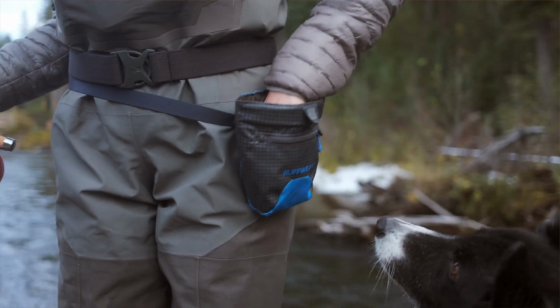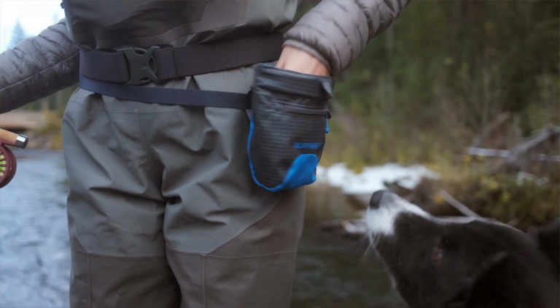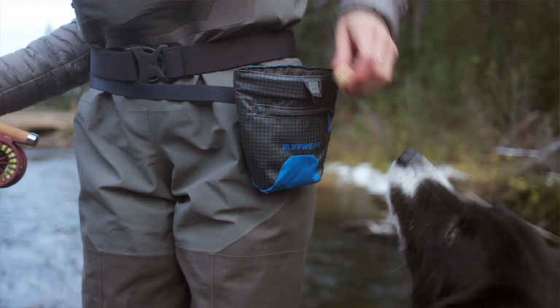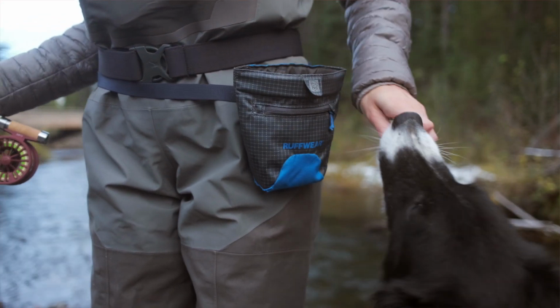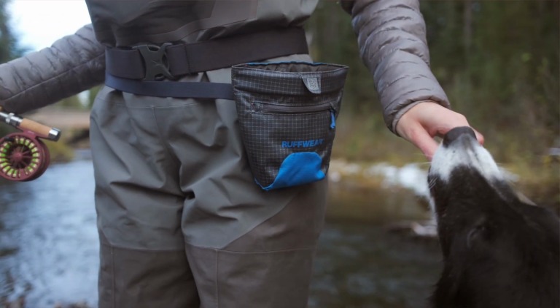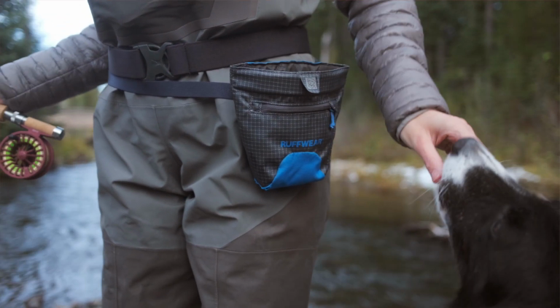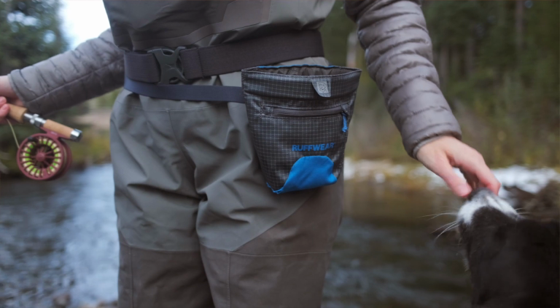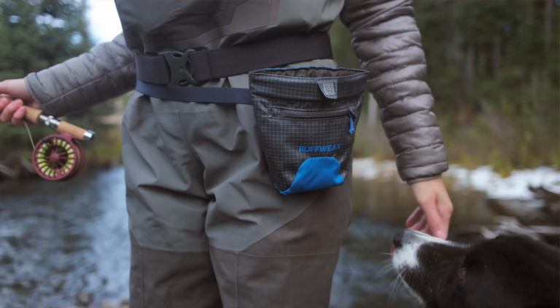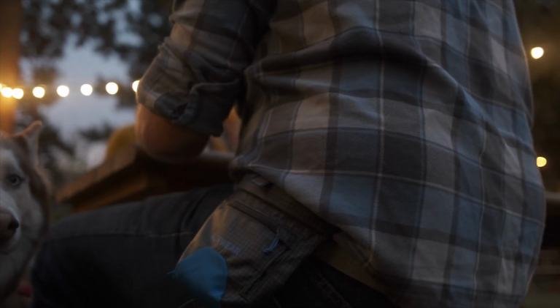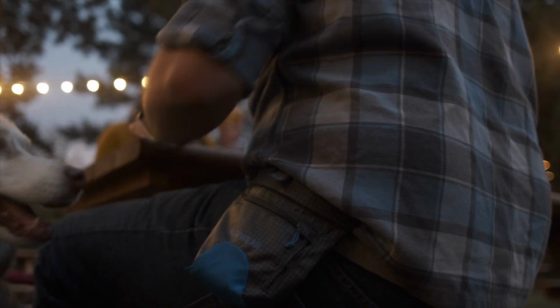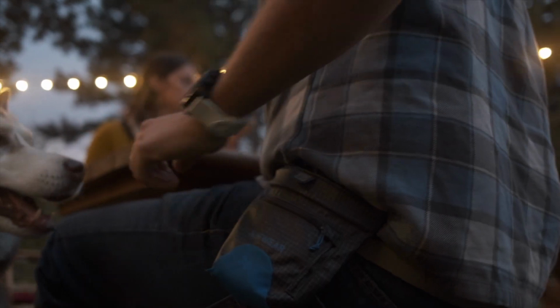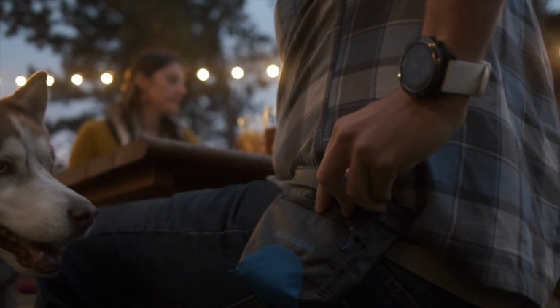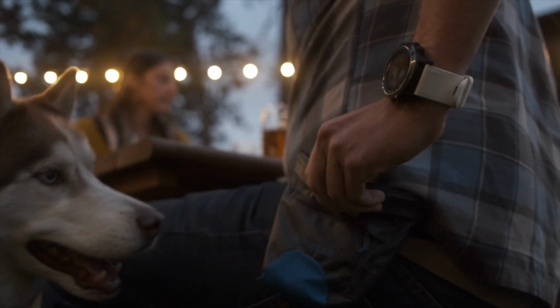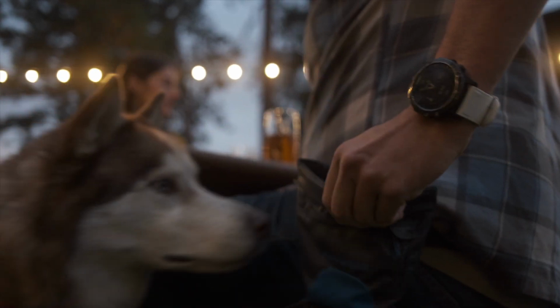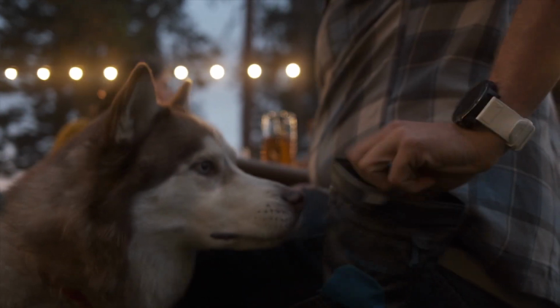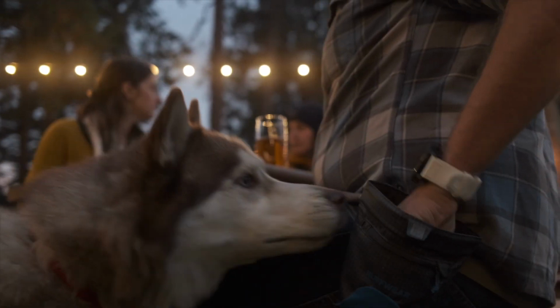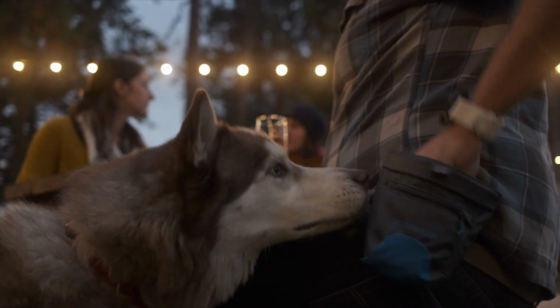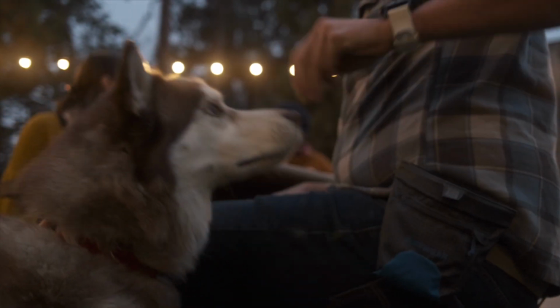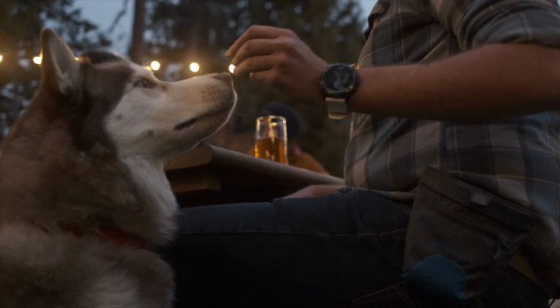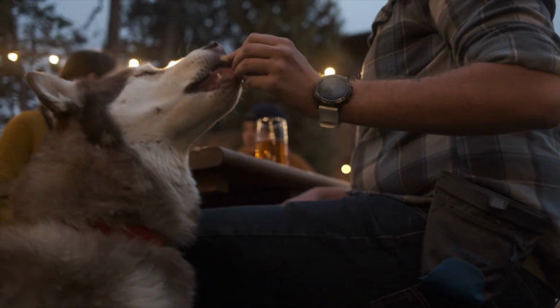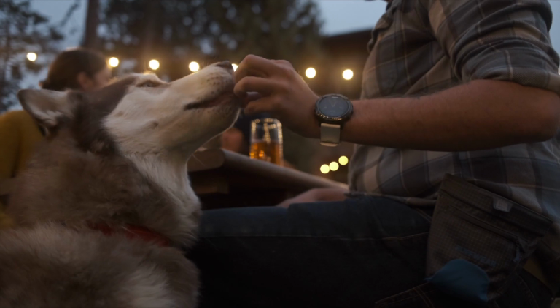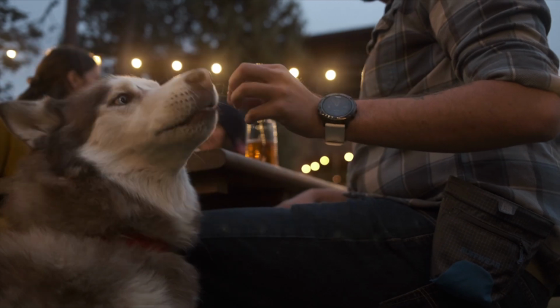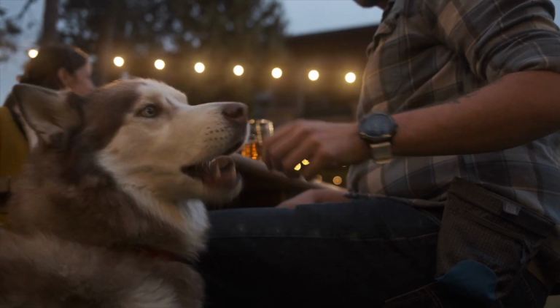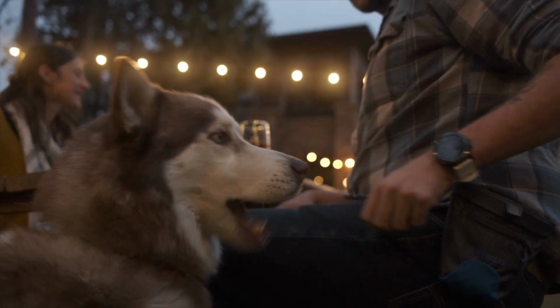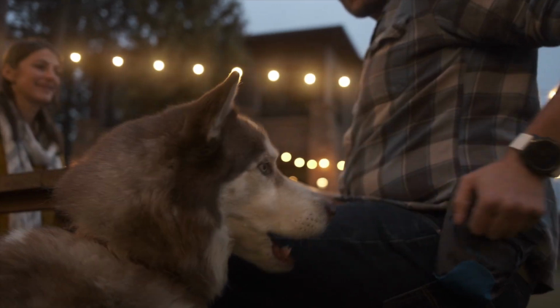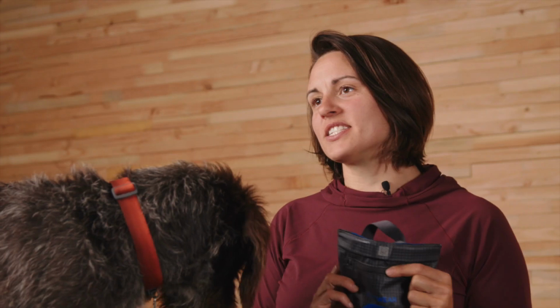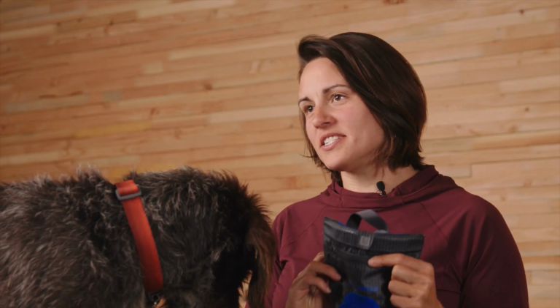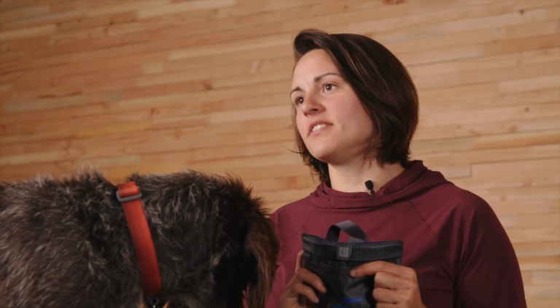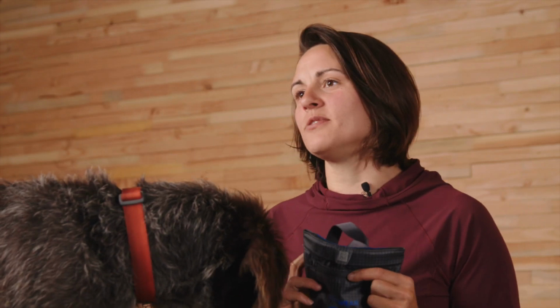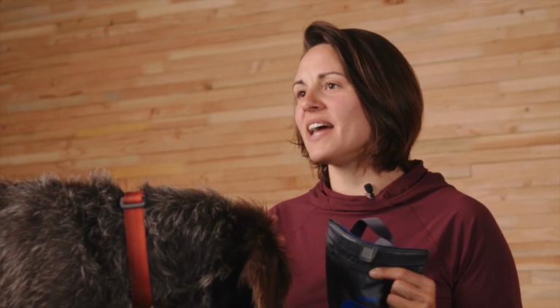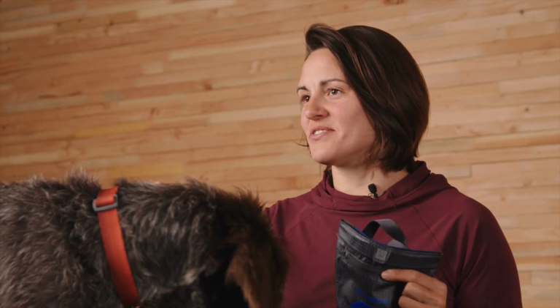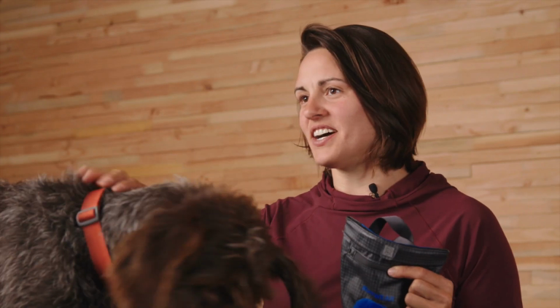The Treat Trader is our waist-worn treat bag that offers humans a solution for hands-free carry of and quick access to treats. Our goal with the Treat Trader was to make doling out treats just as fun for the human as it is for the dog.